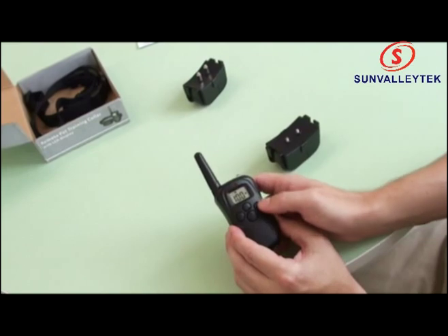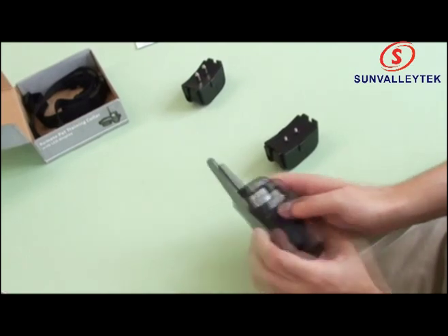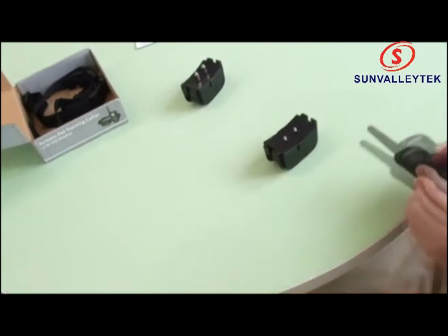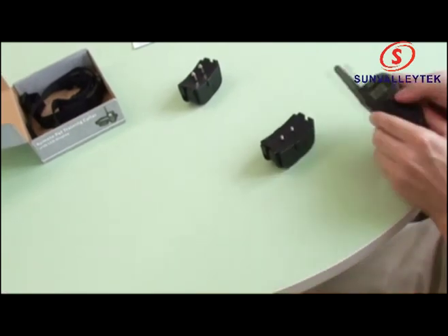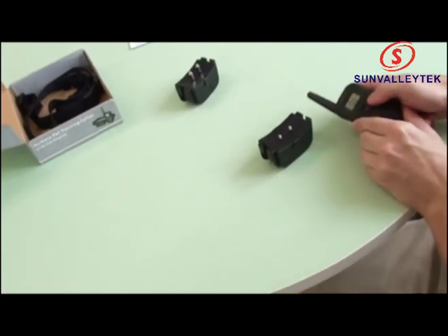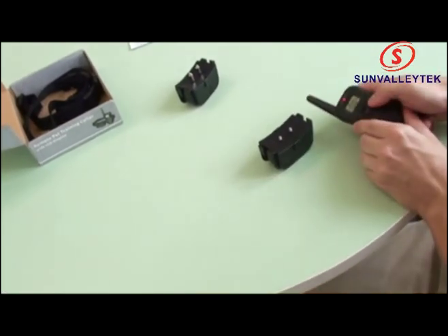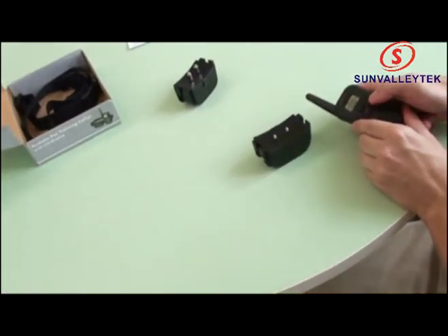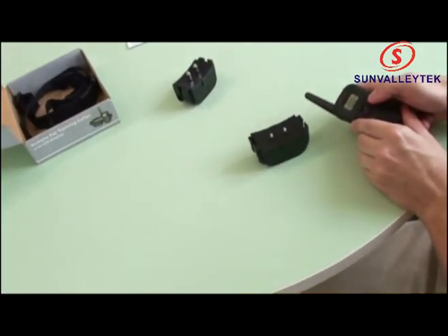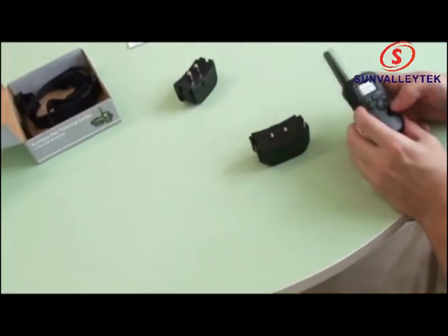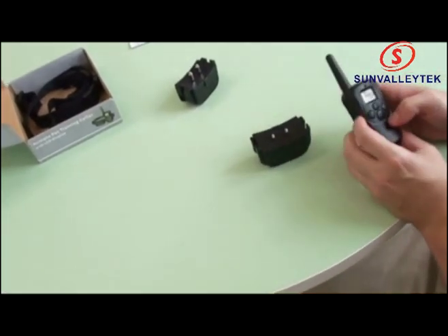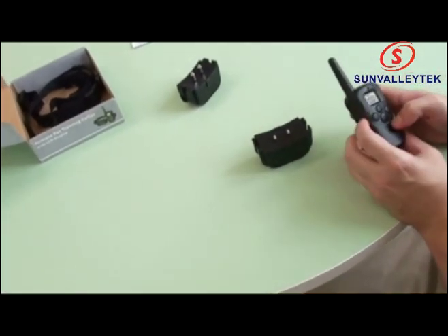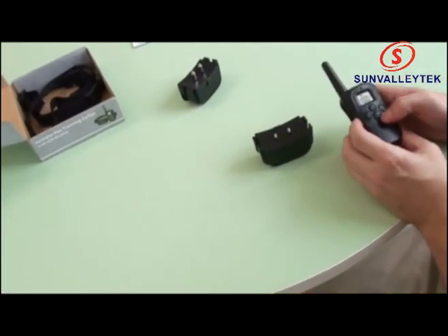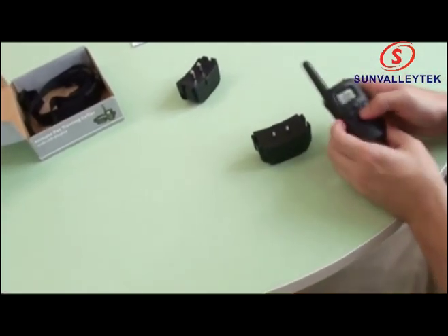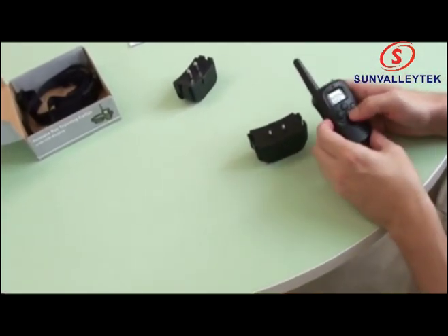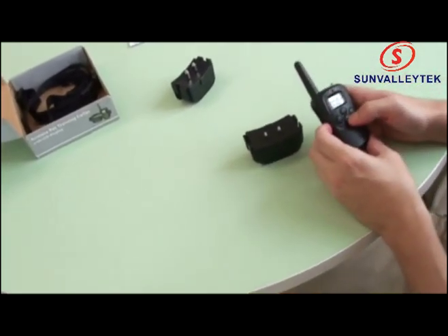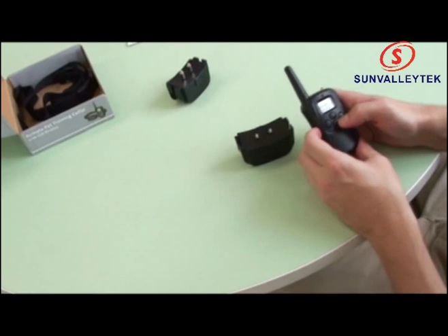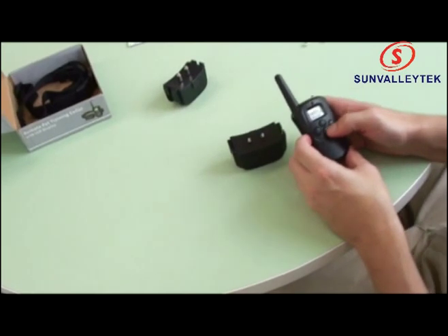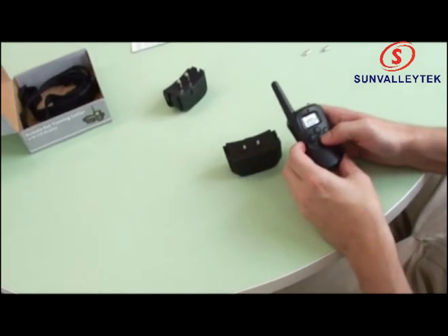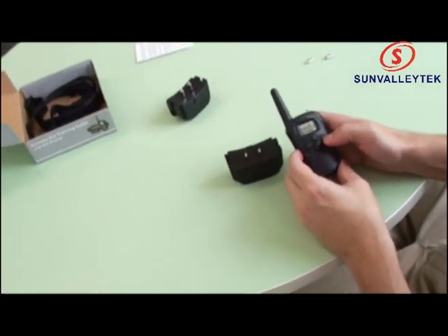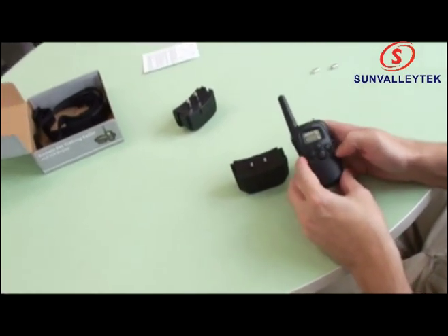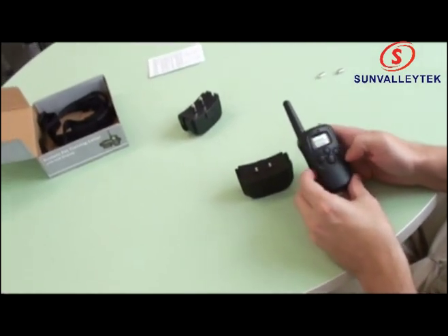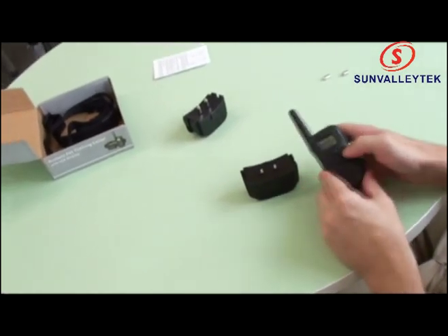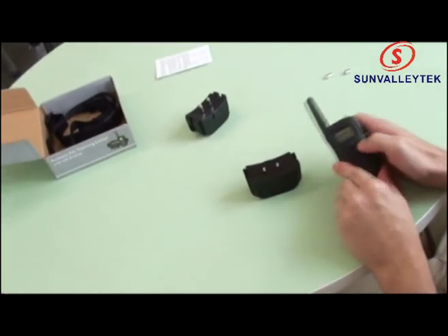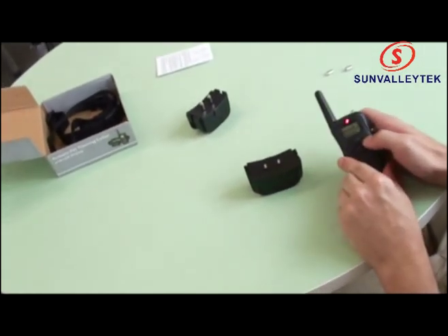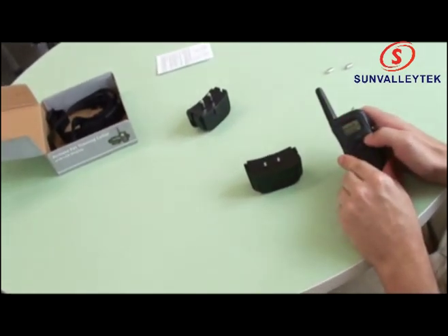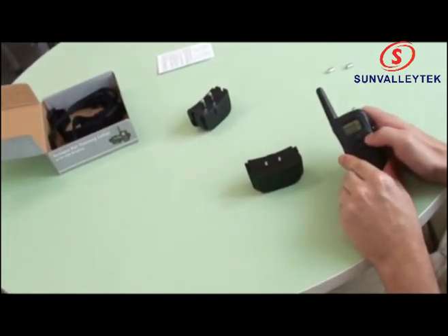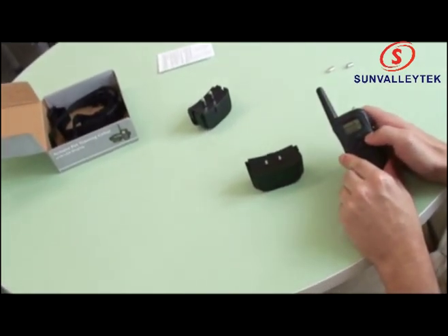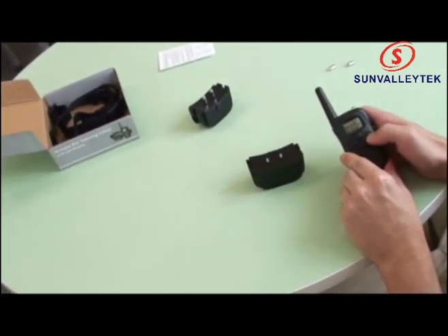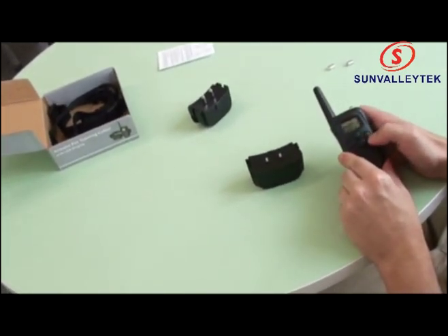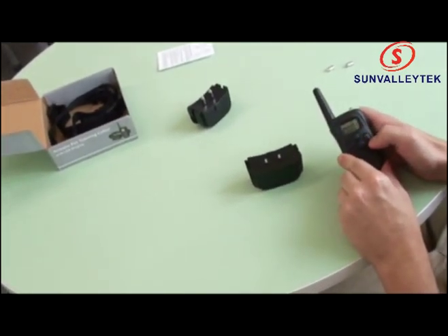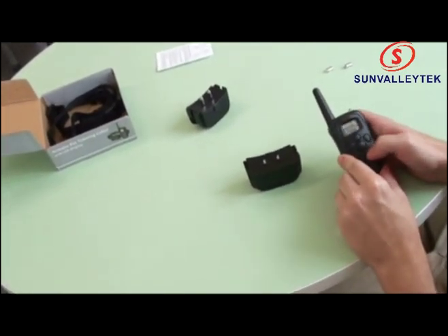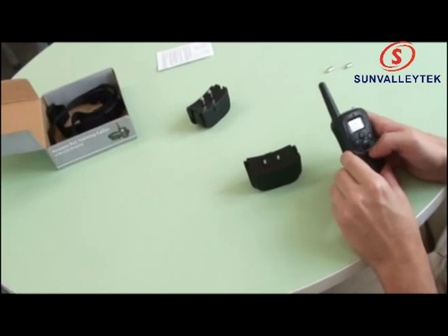There we go — watch again. Let's change mode, let's change to the sound mode. Let's take a listen — there you go.